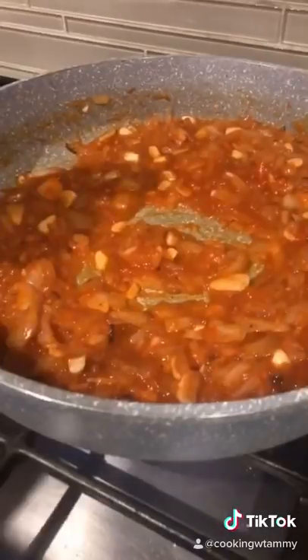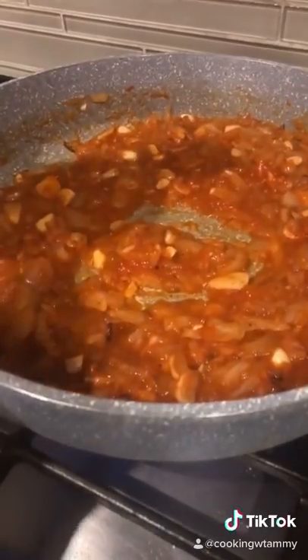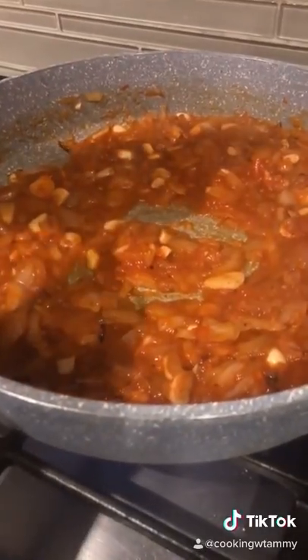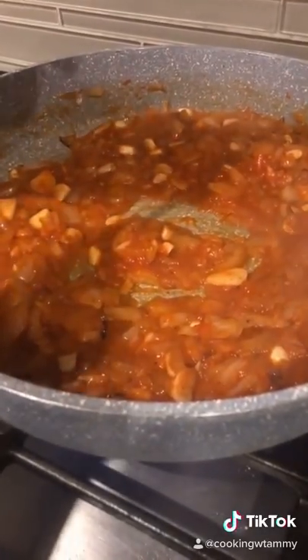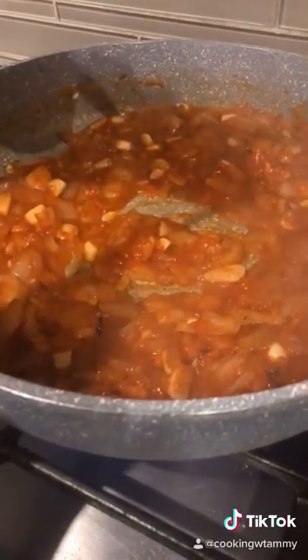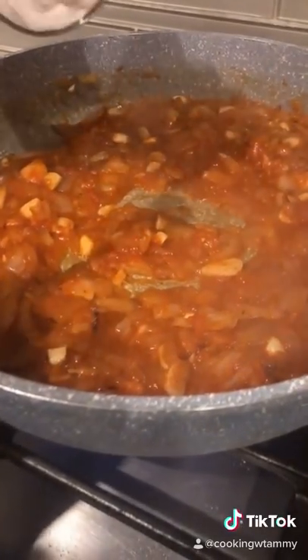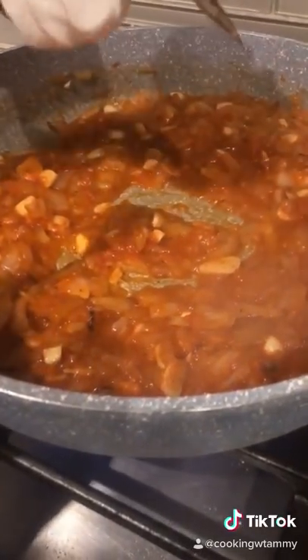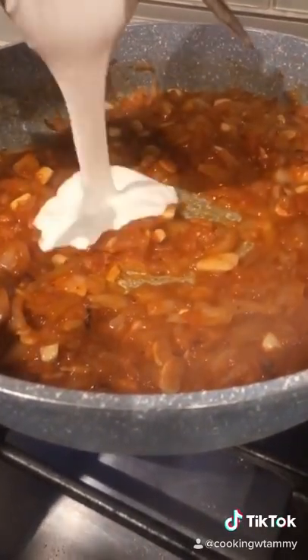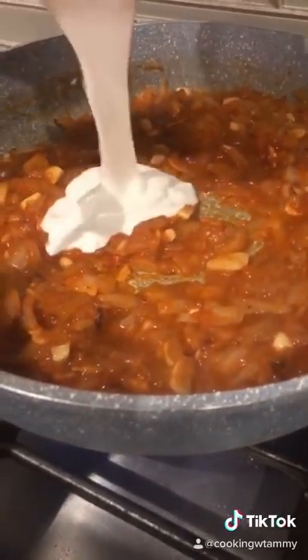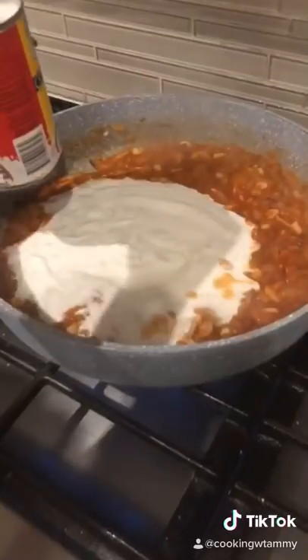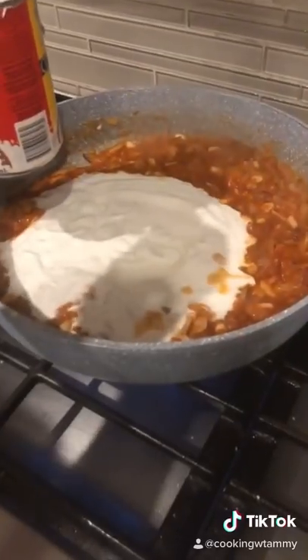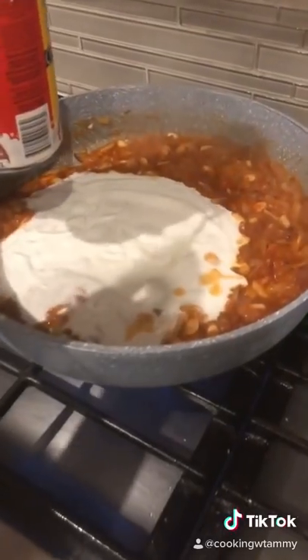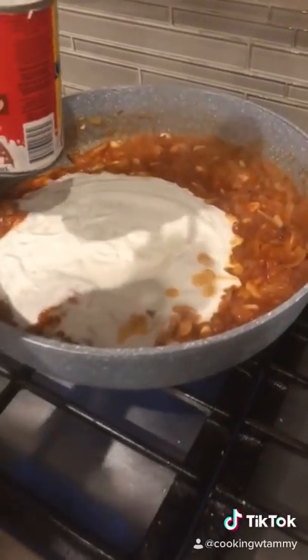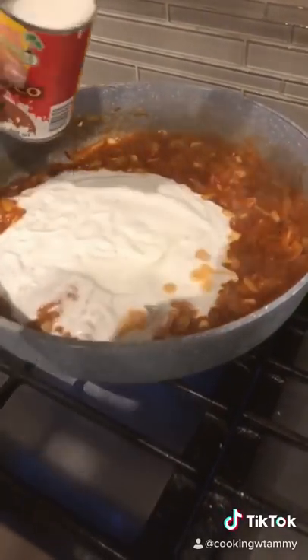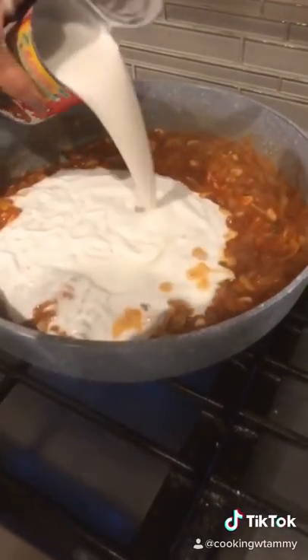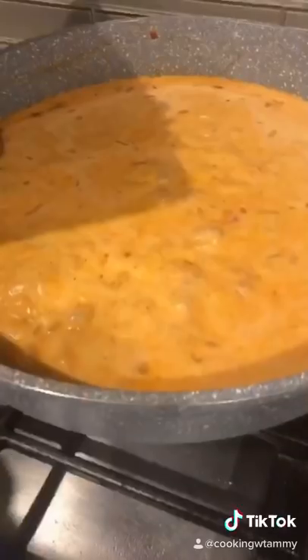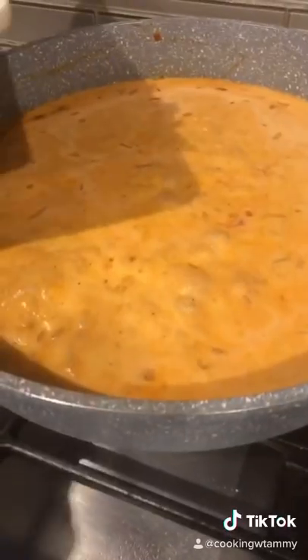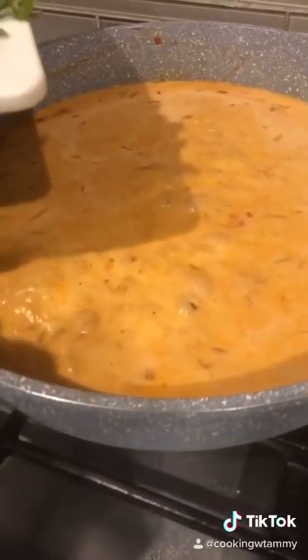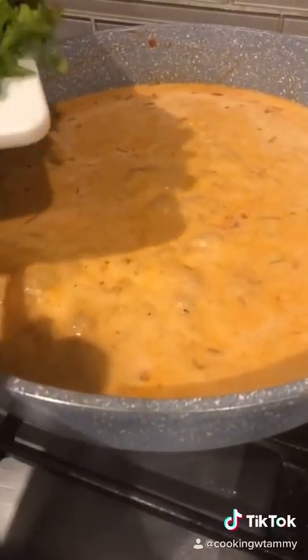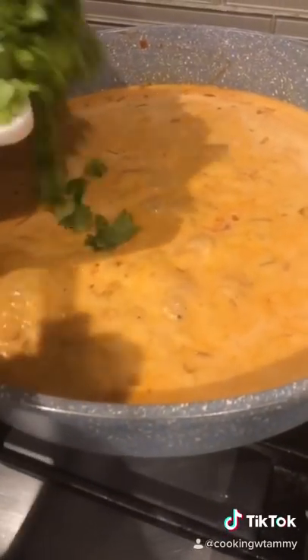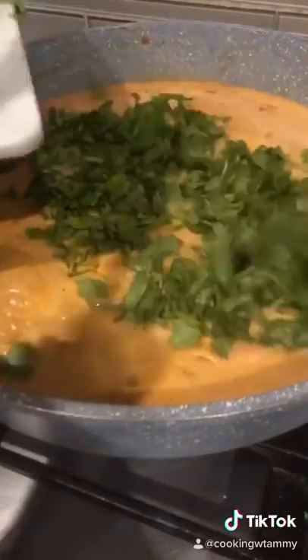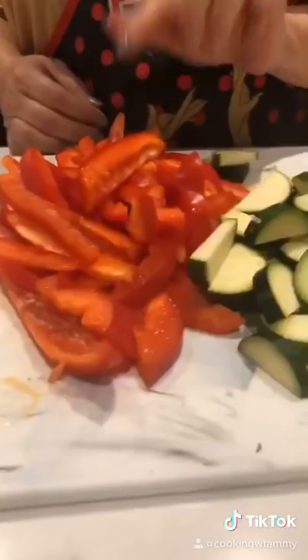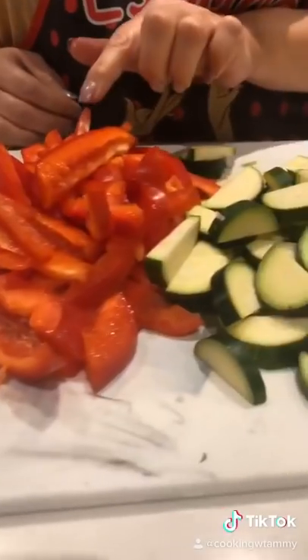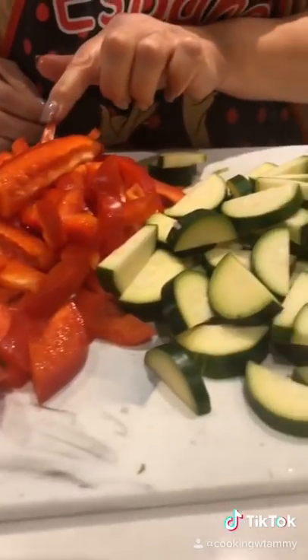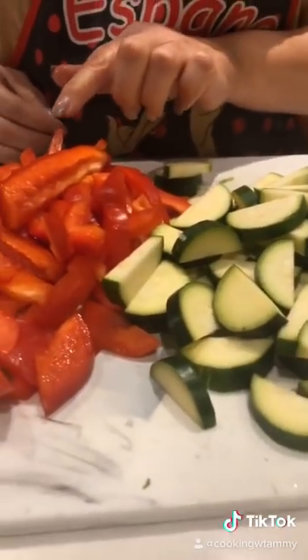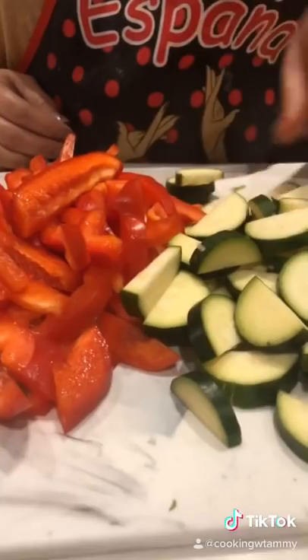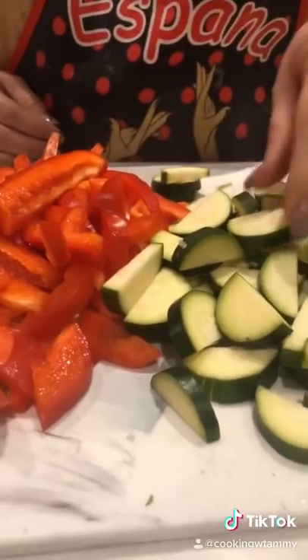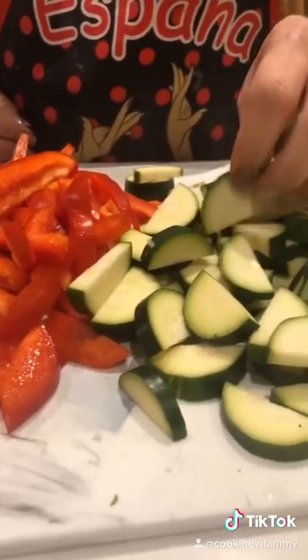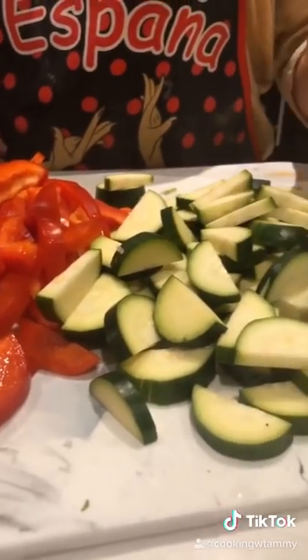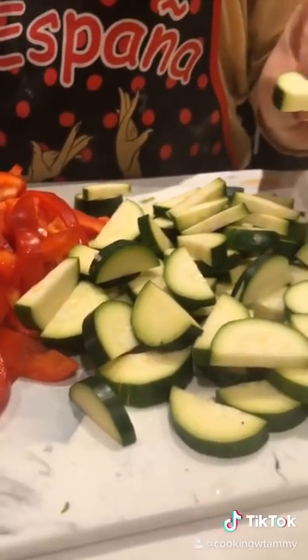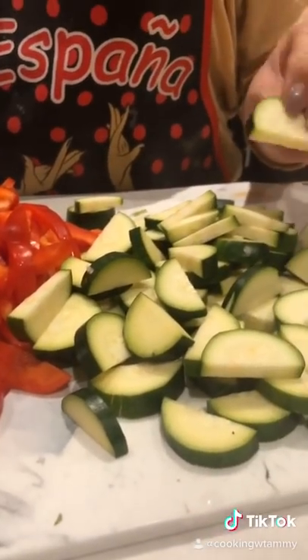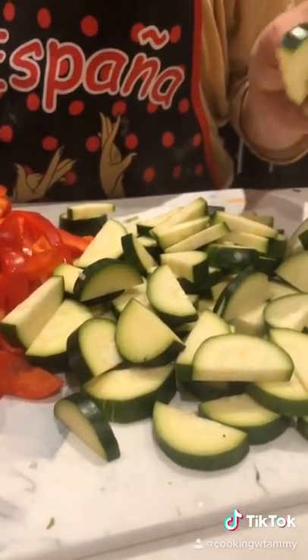One can of coconut cream. One can of coconut milk. Half a bunch of chopped cilantro. Two sliced red peppers and two sliced zucchini.